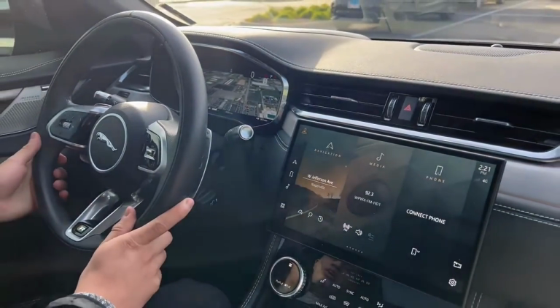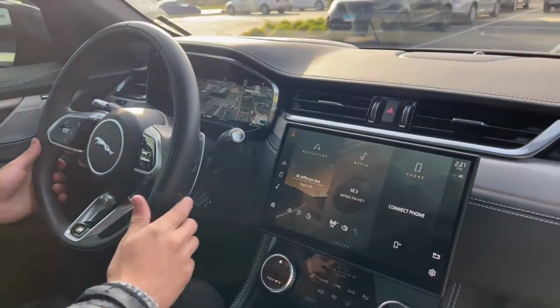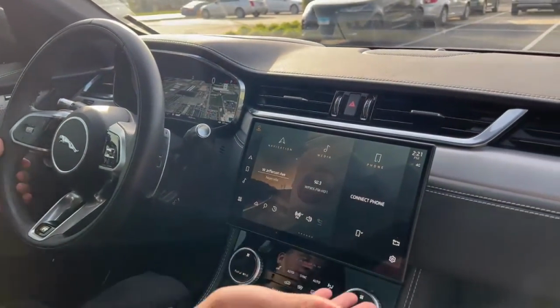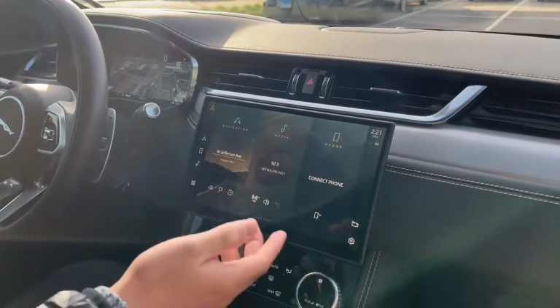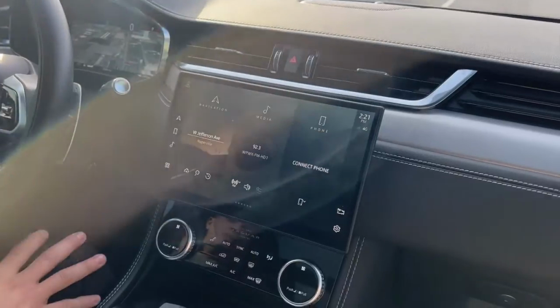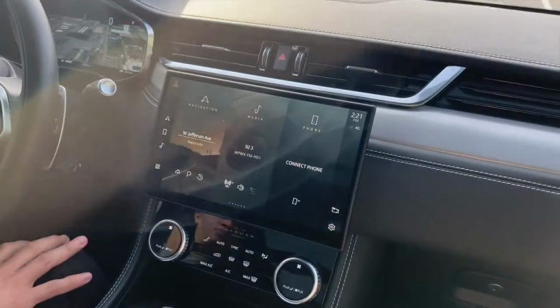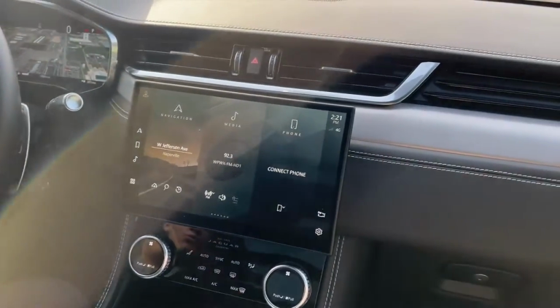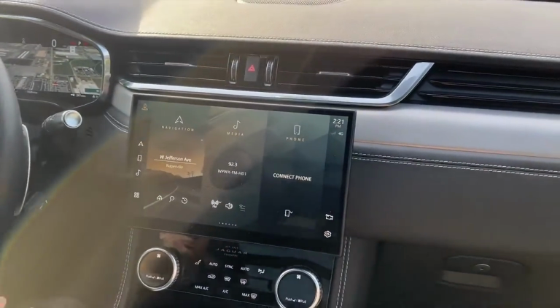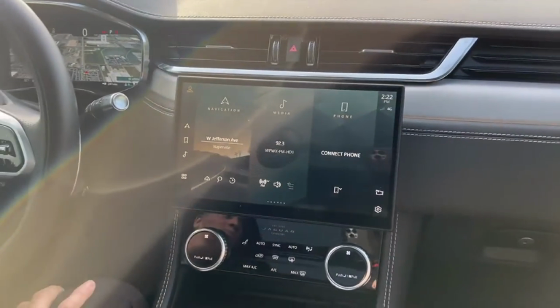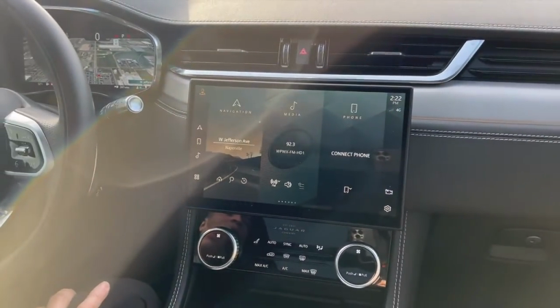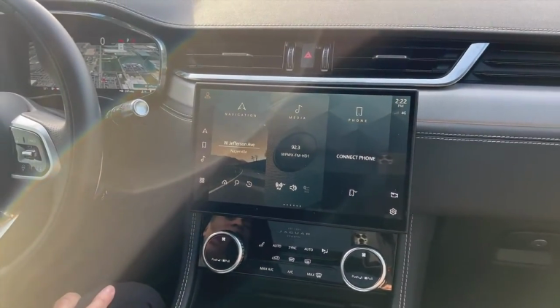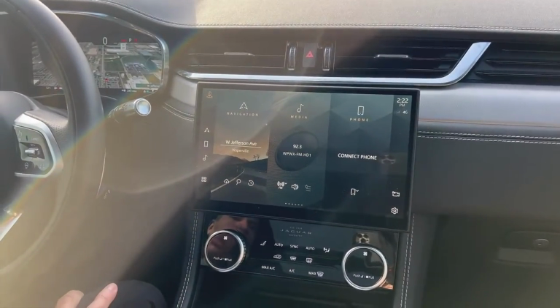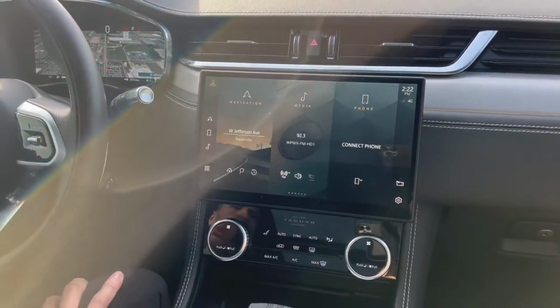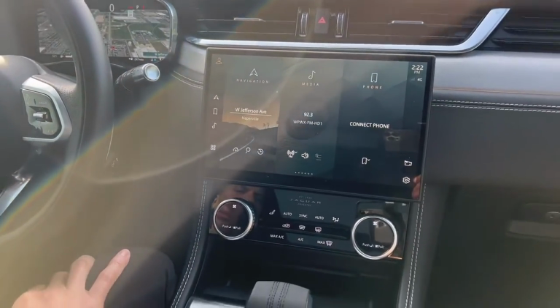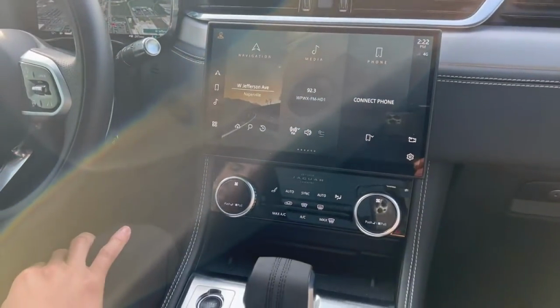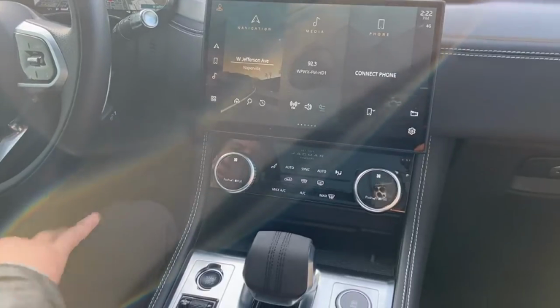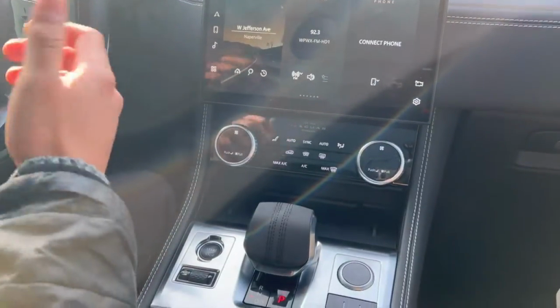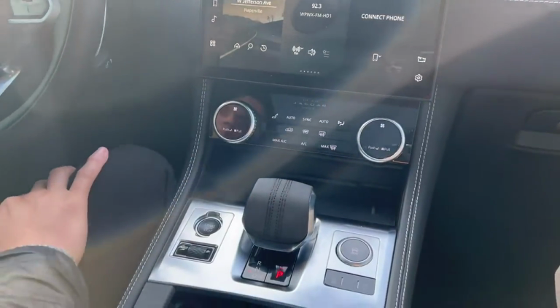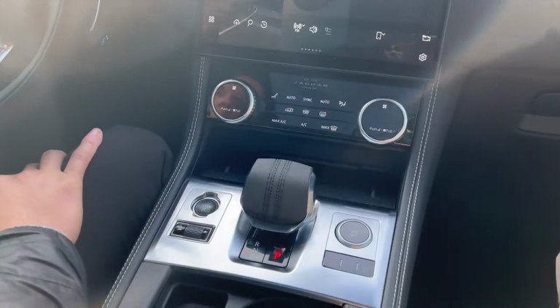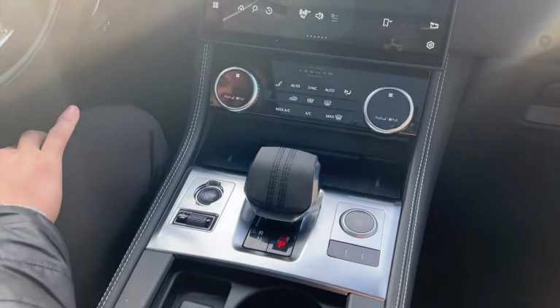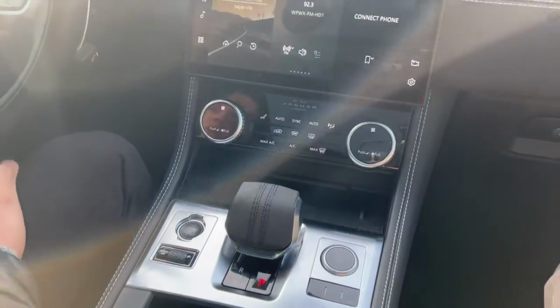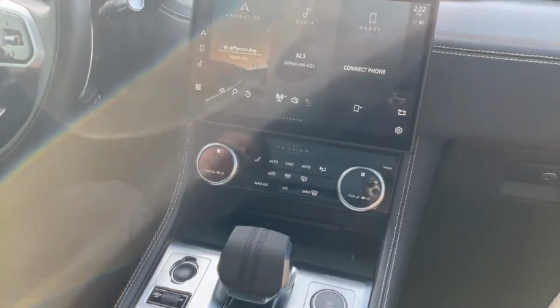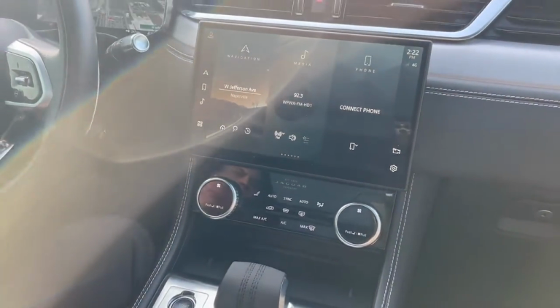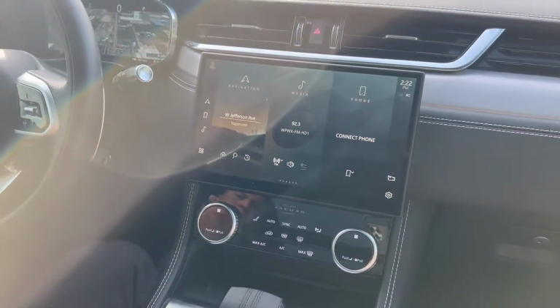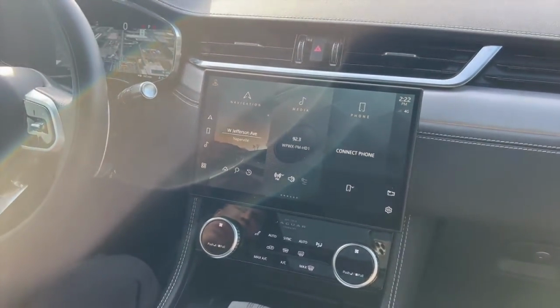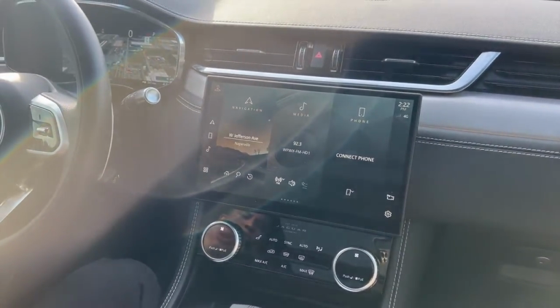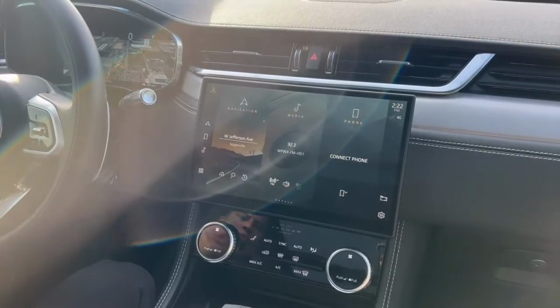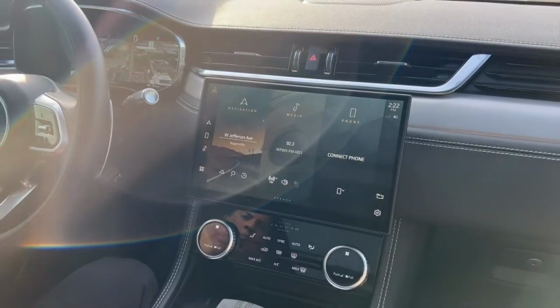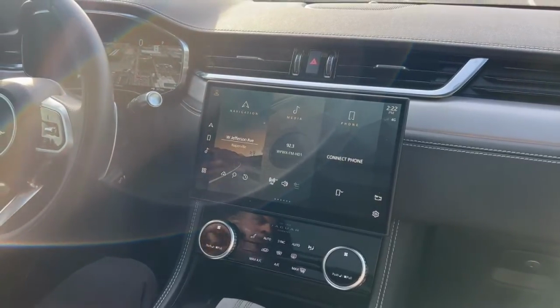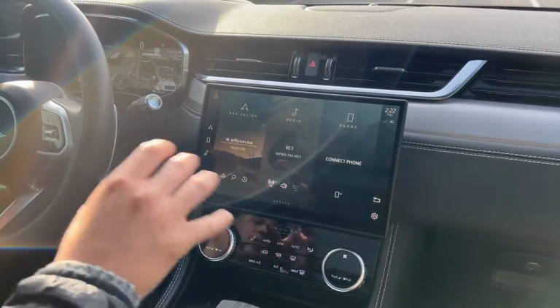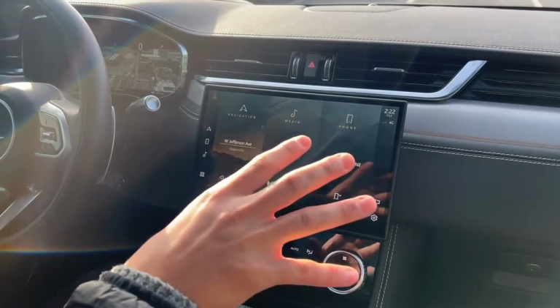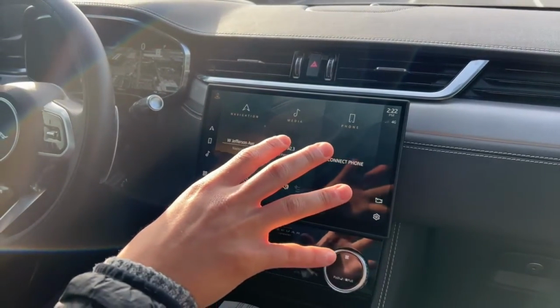You also get the upgraded screen here — this is the 11.4-inch PIVI Pro. The original system was called Touch Pro. They've updated the system to be more user-friendly for iPhone users, Android users, whatever it may be. They just tried to make this system a lot easier to use.